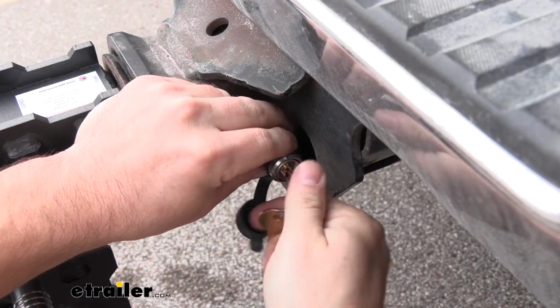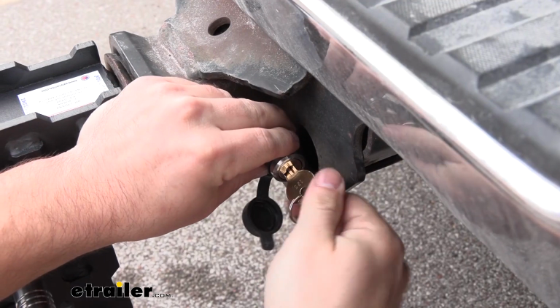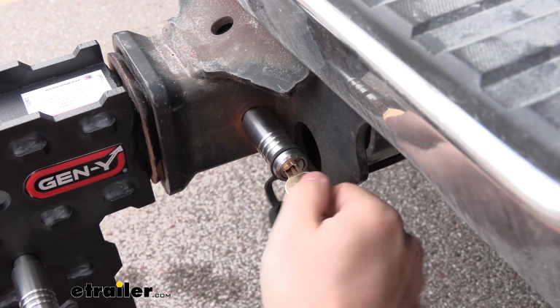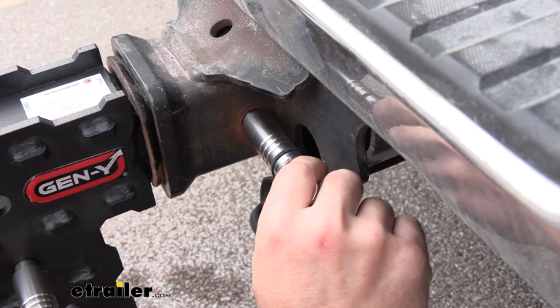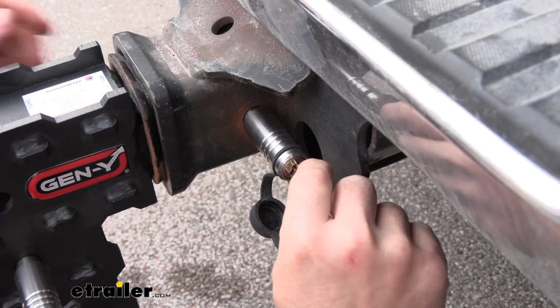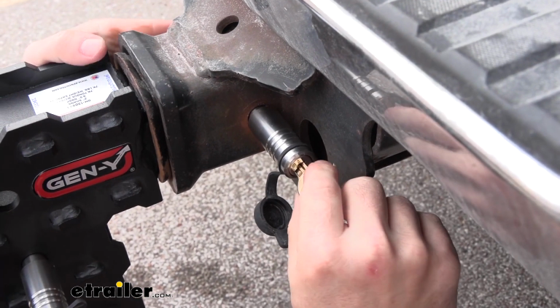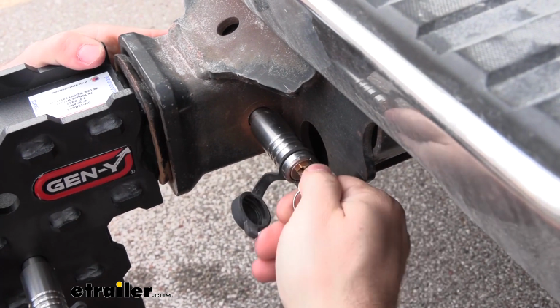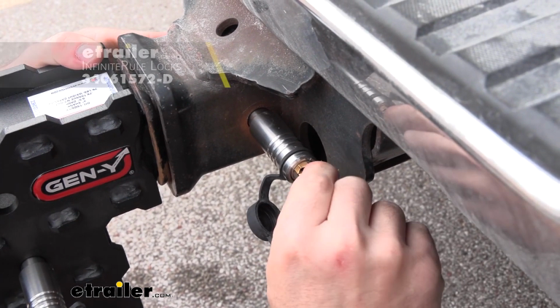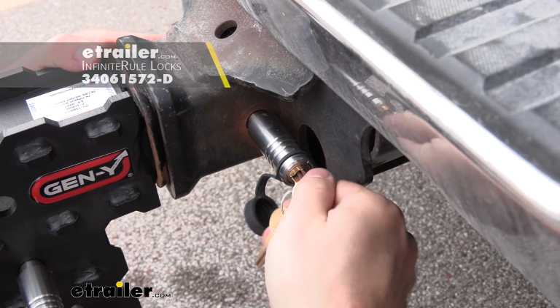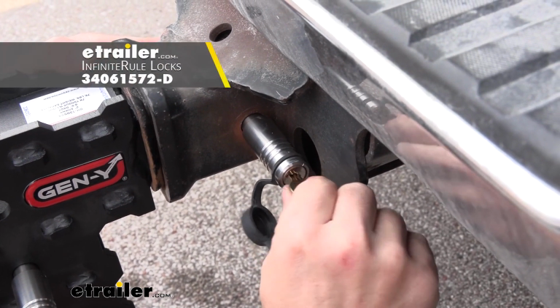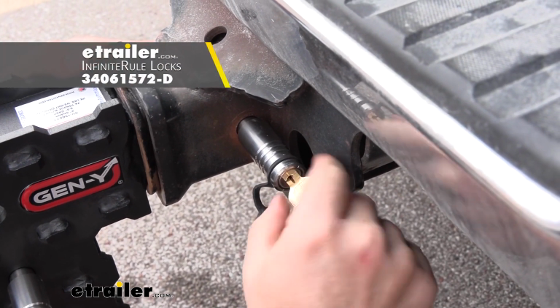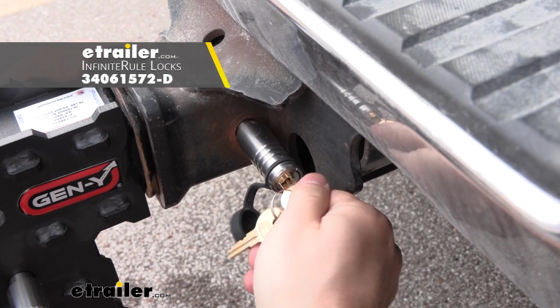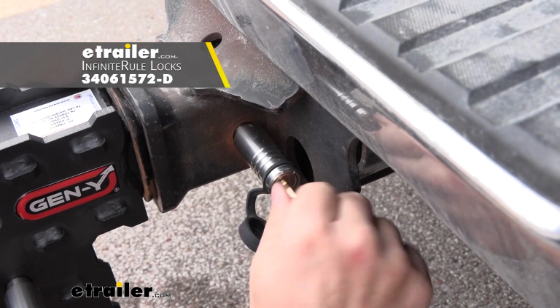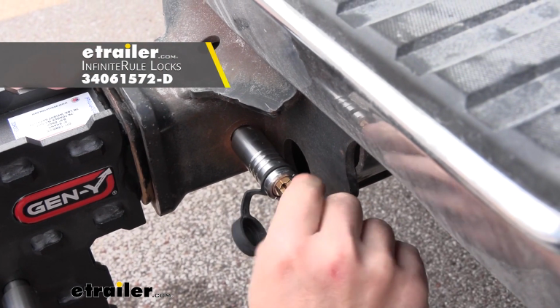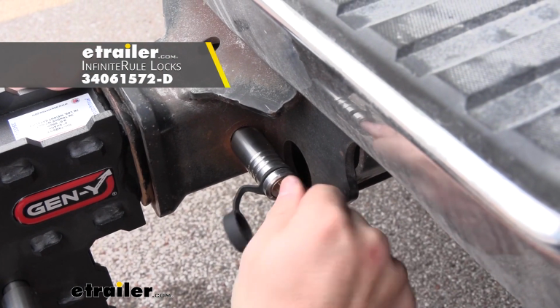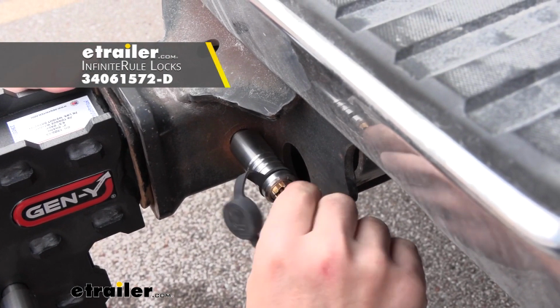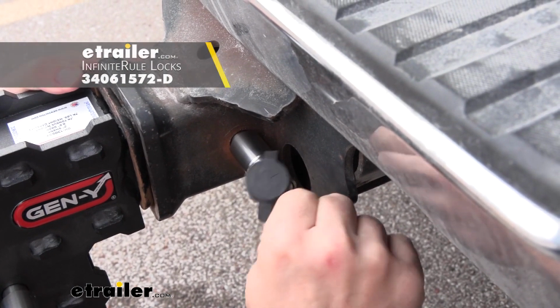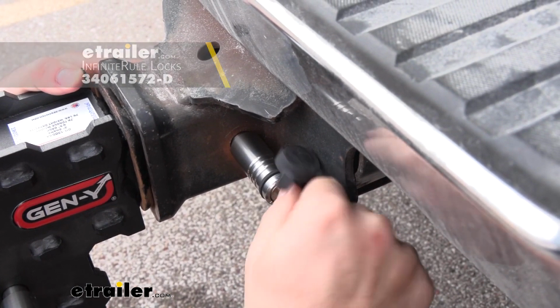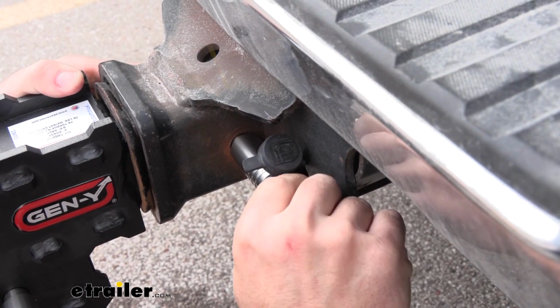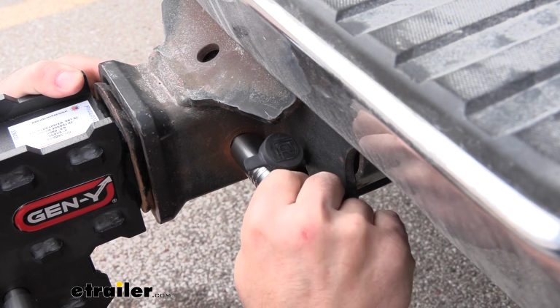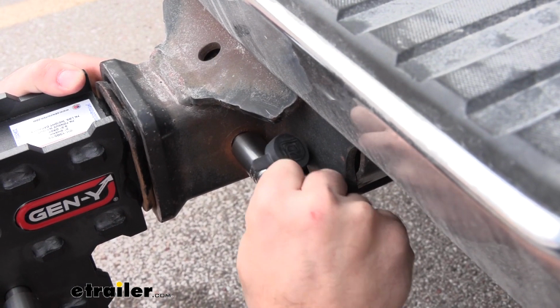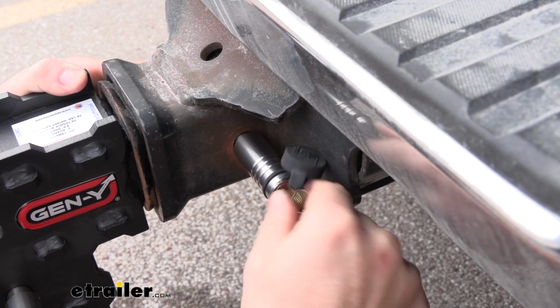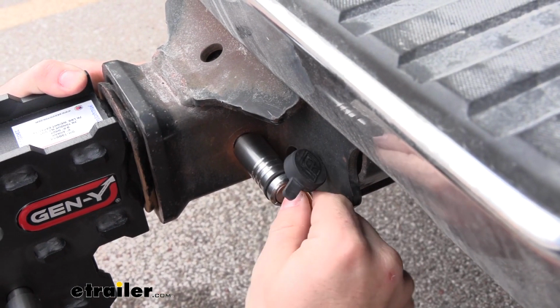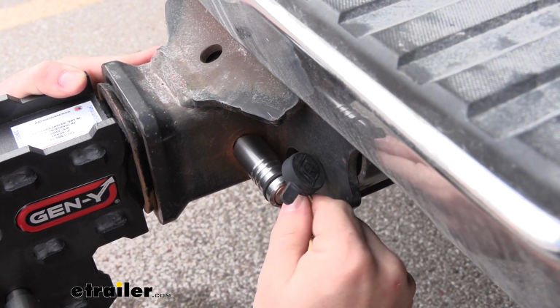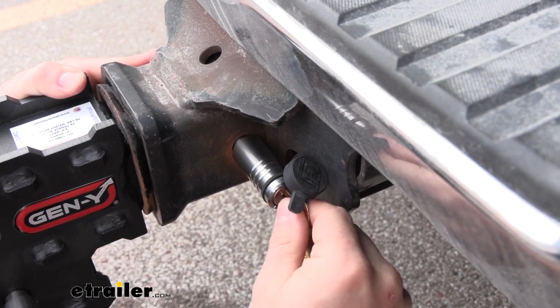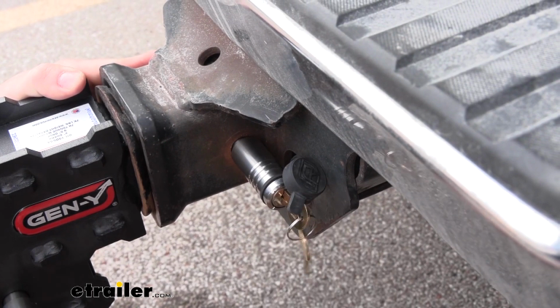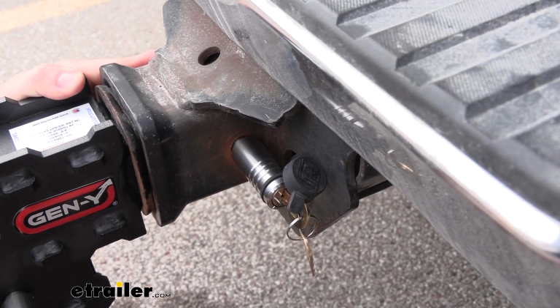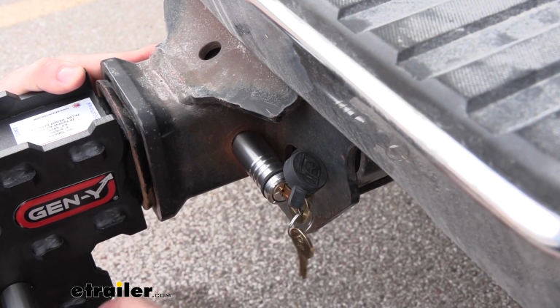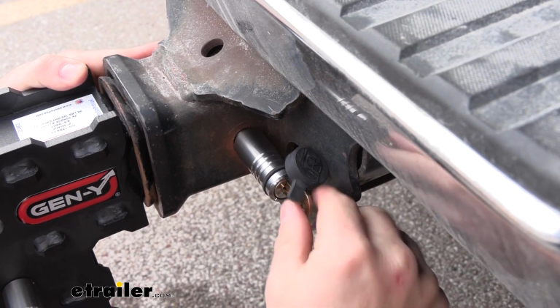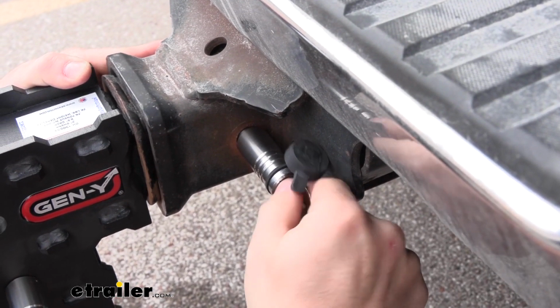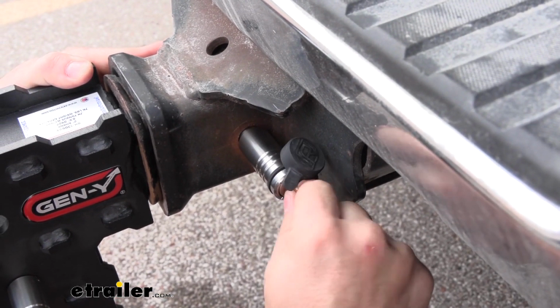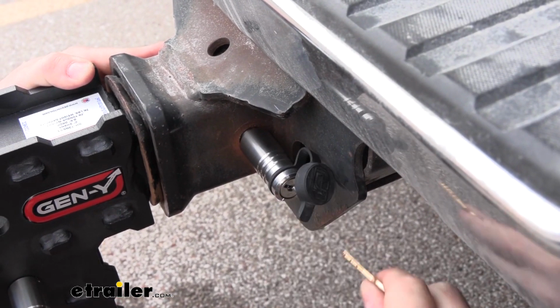It's going to come with one pin for the accessory. I recommend getting the Infinitor hitch locks like we have here today. If you're going to invest in this, you might as well get something so you can lock it up to the hitch and then lock the accessory in place on the ball mount.